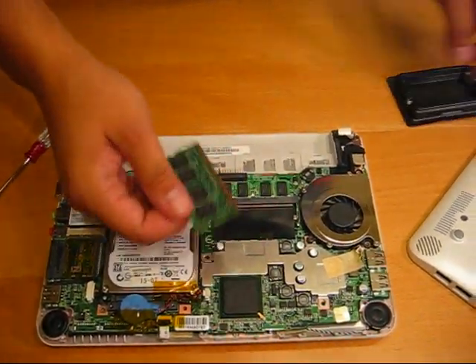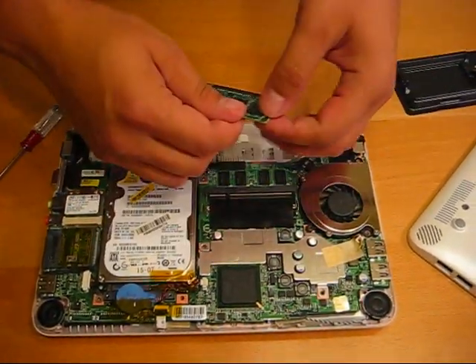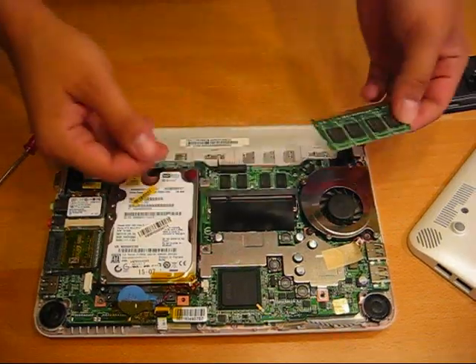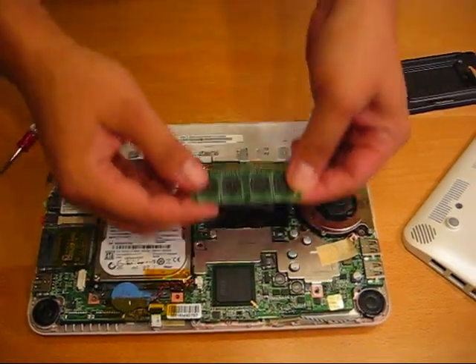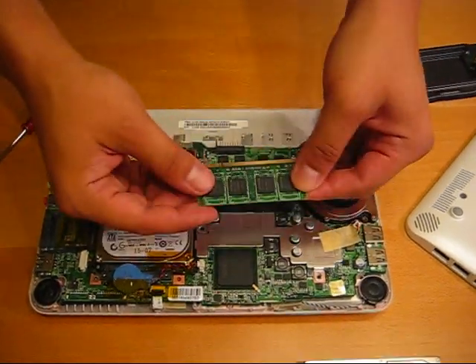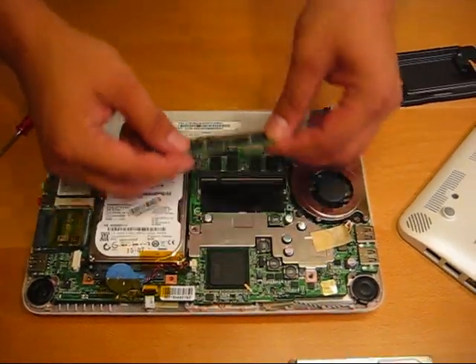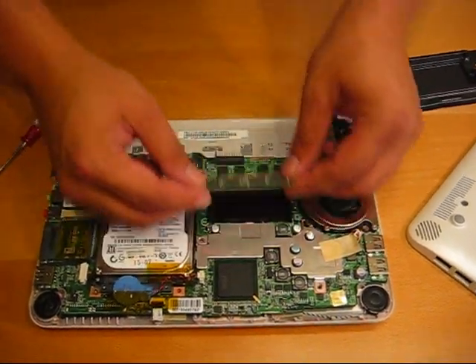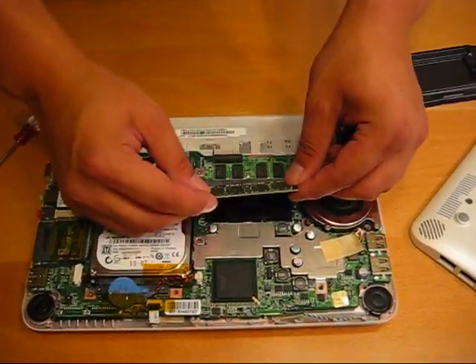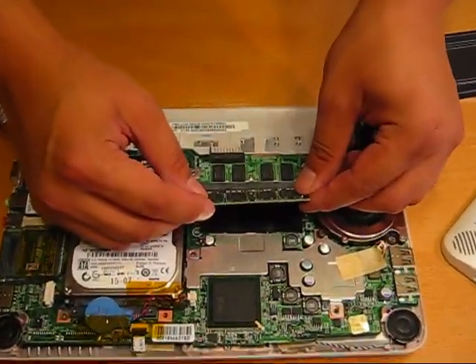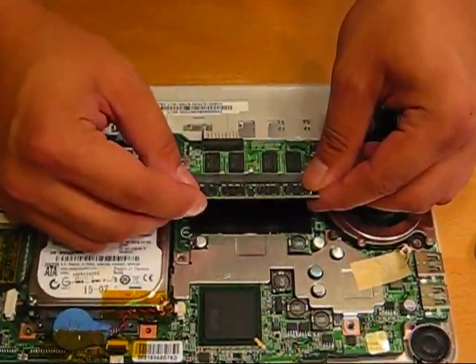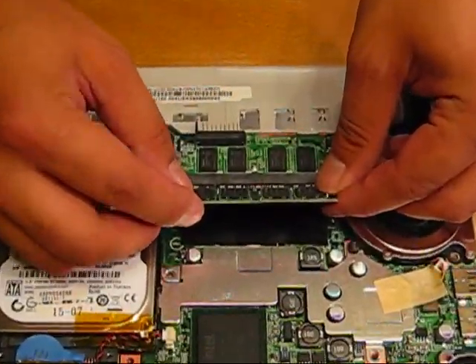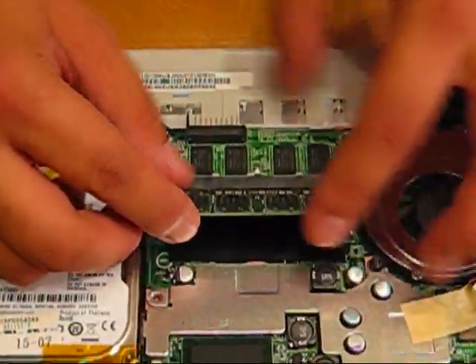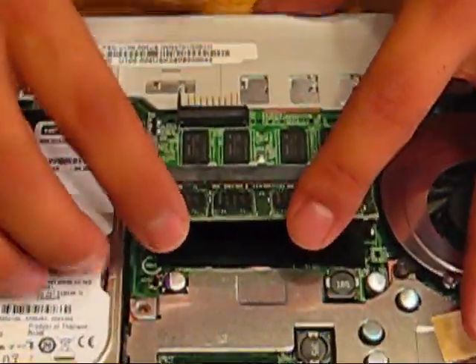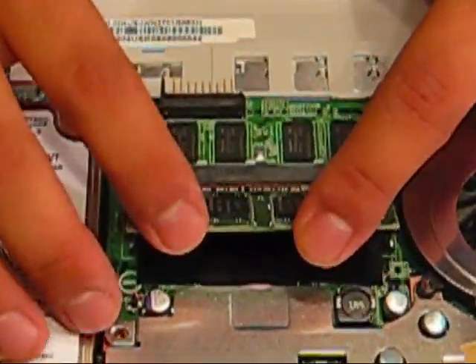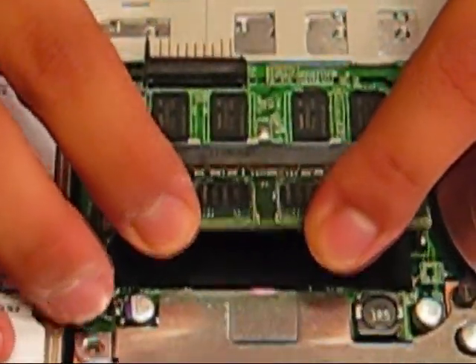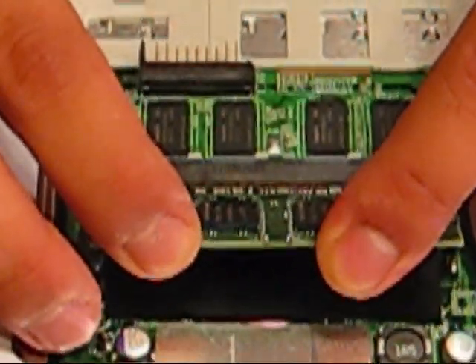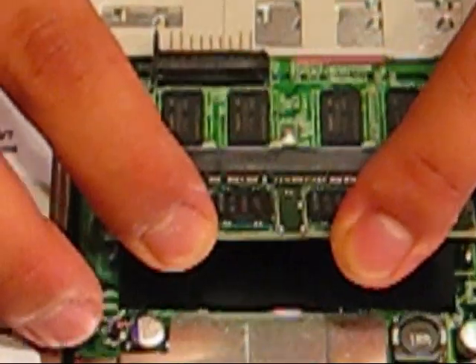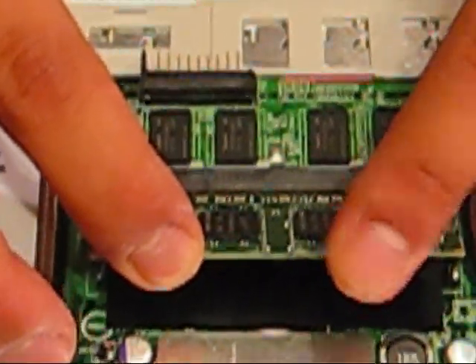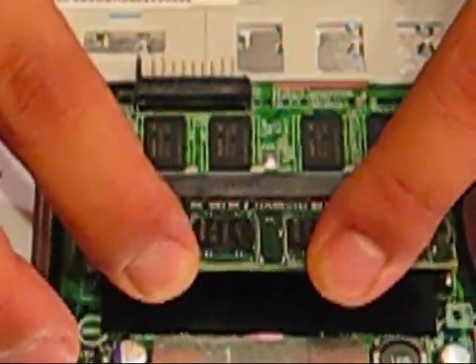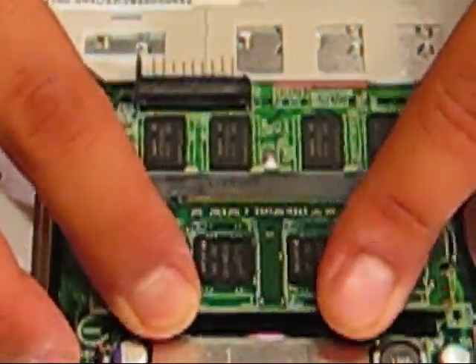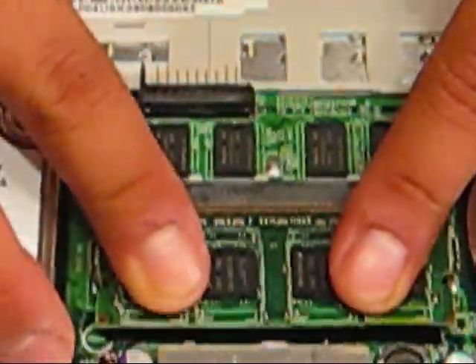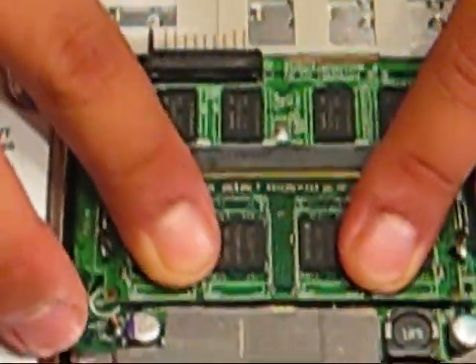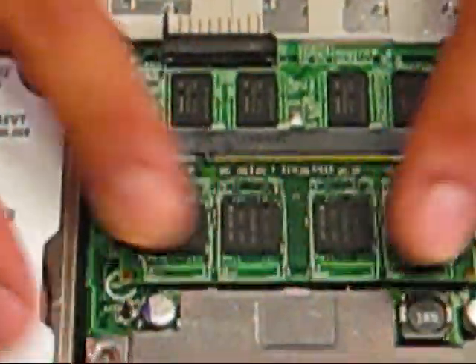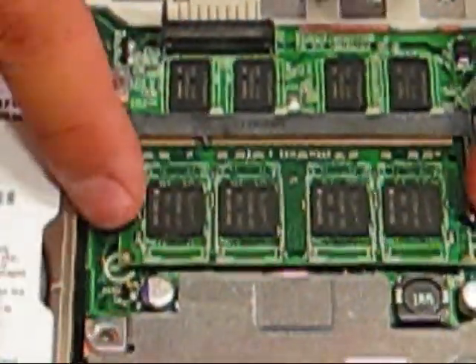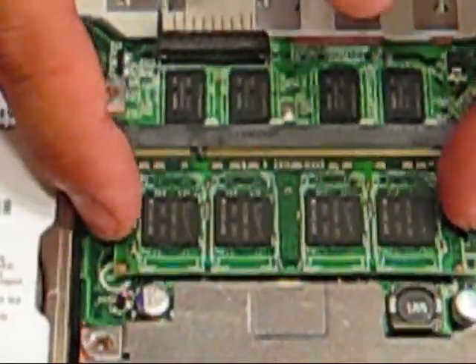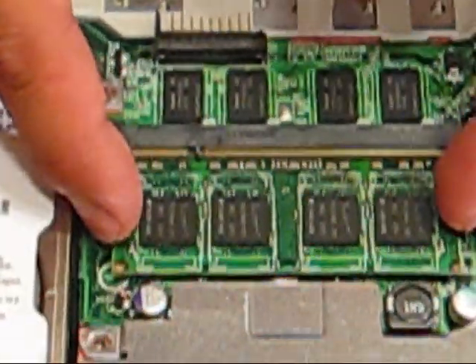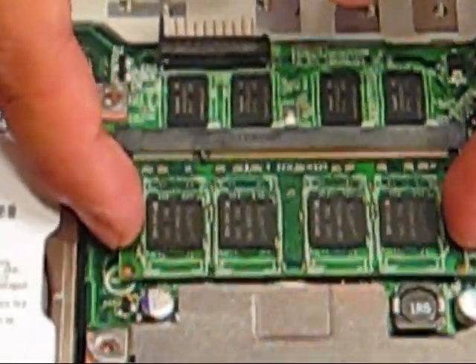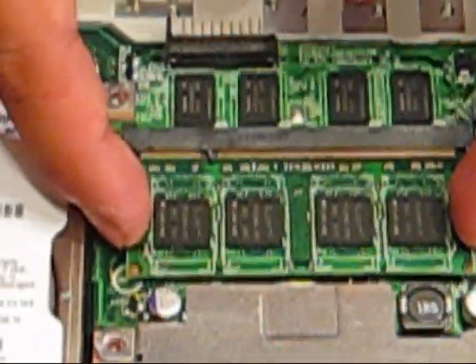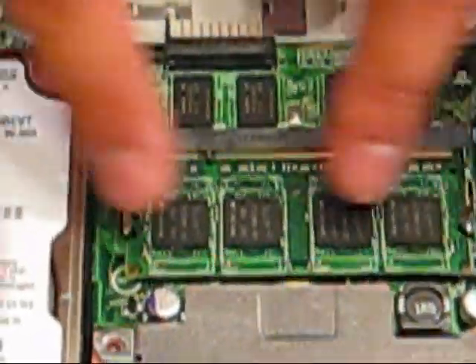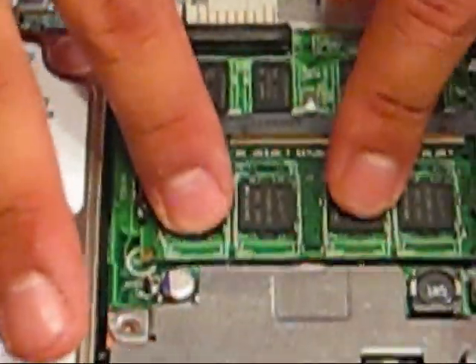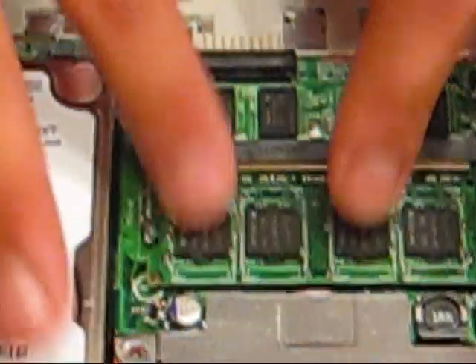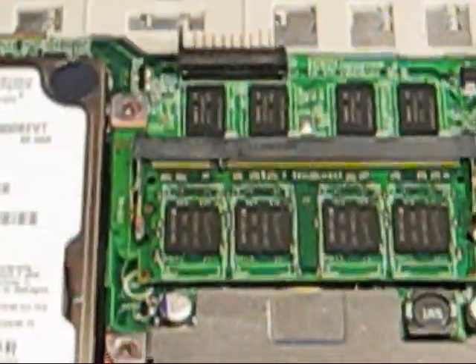Just take it in. Make sure you match up the notches. Stick it in like so. Give it a little wiggle. Make sure this is in tight and snug.